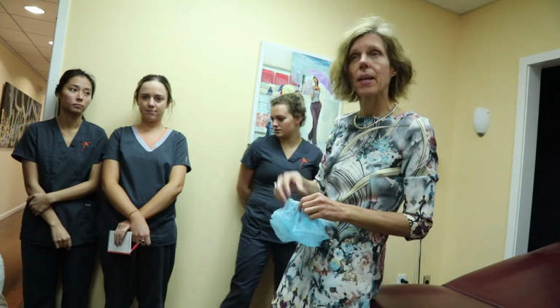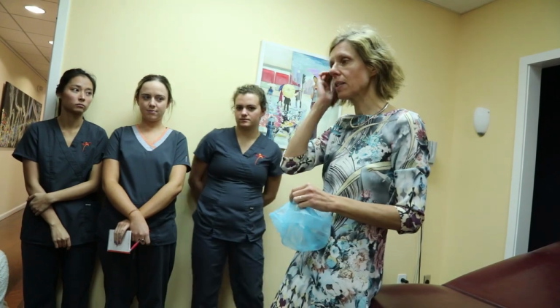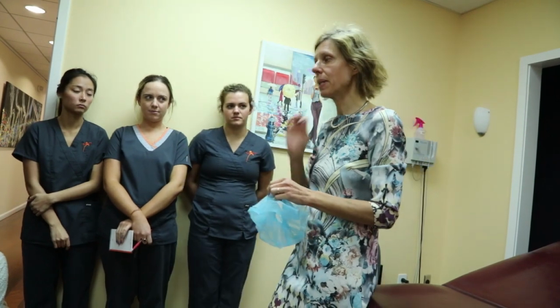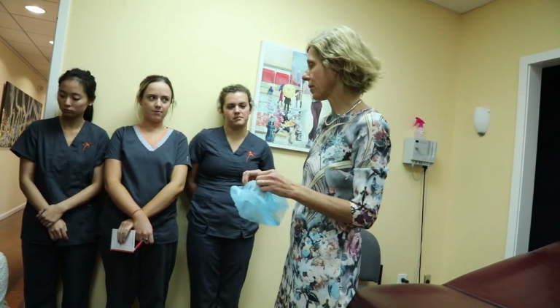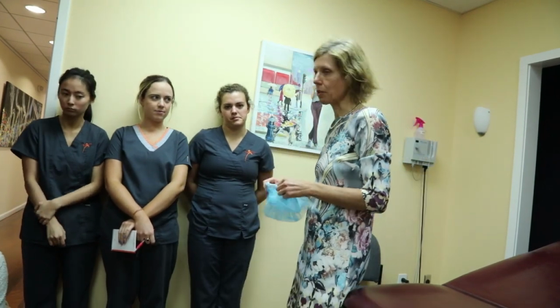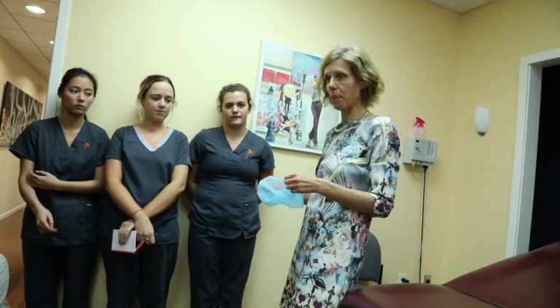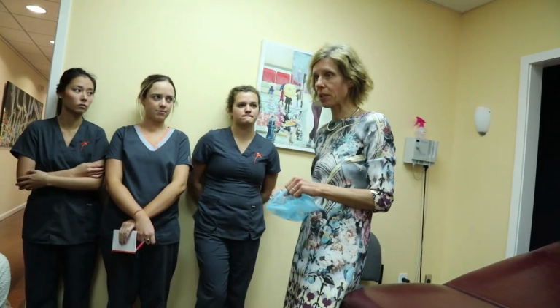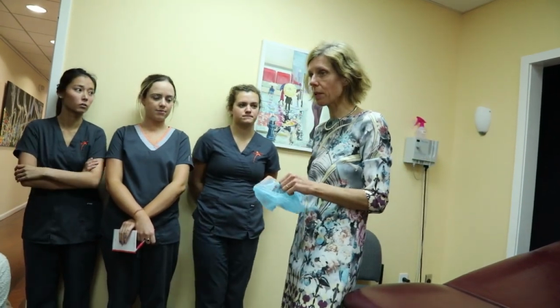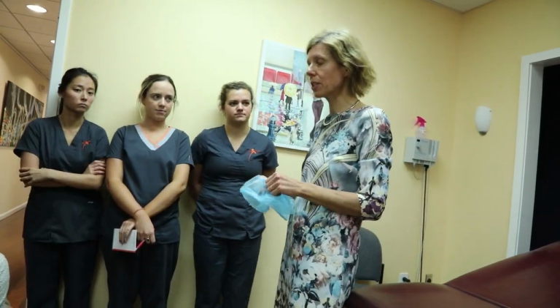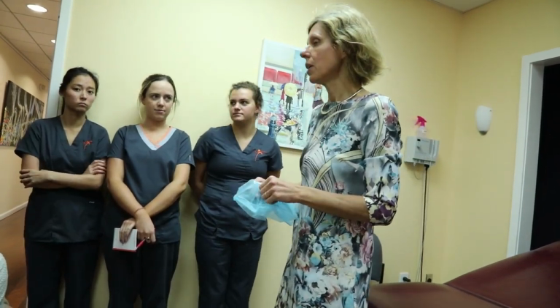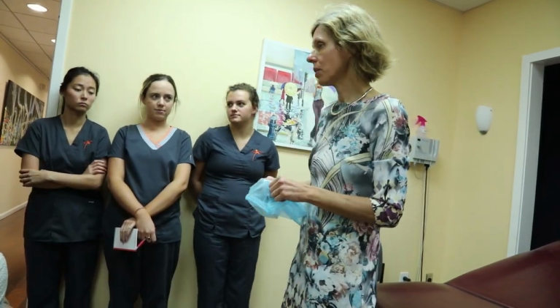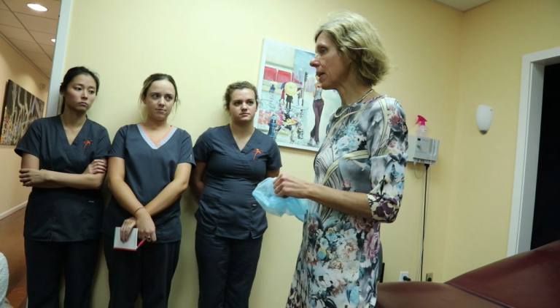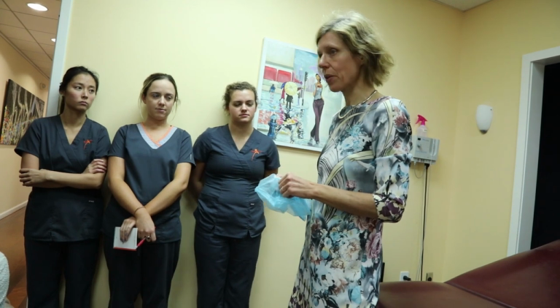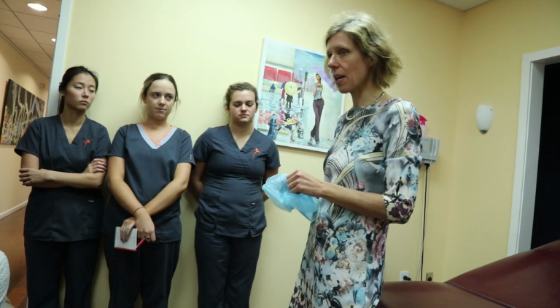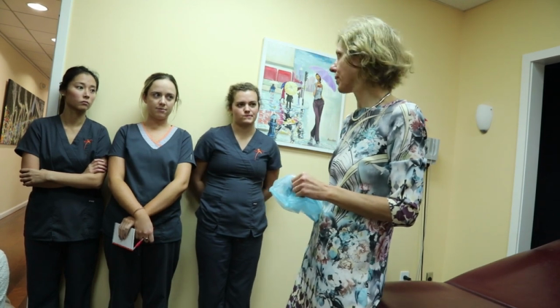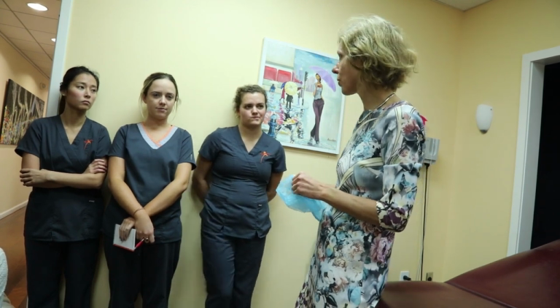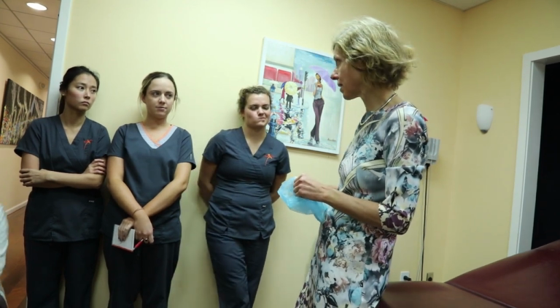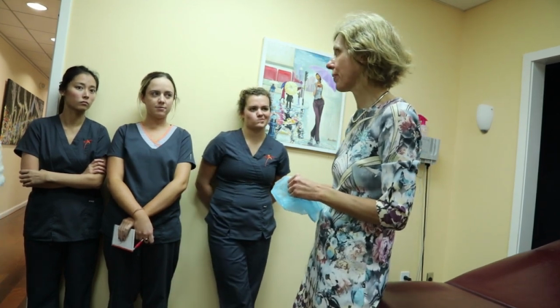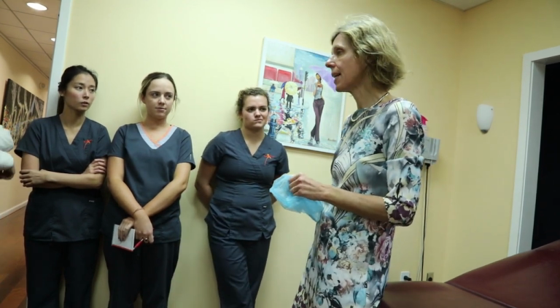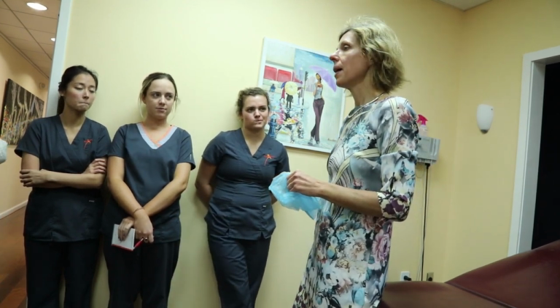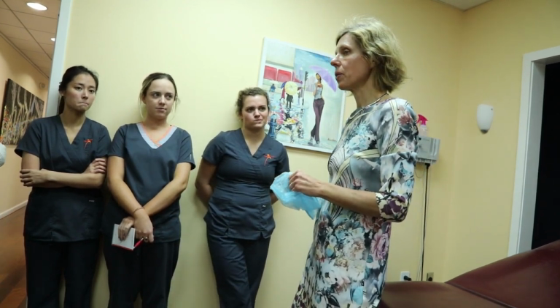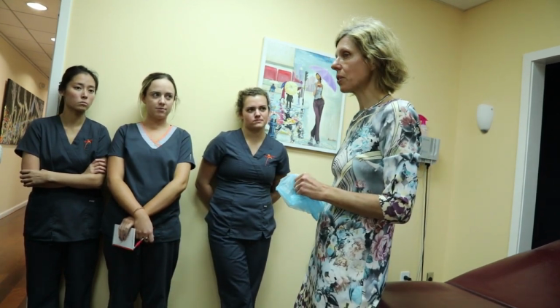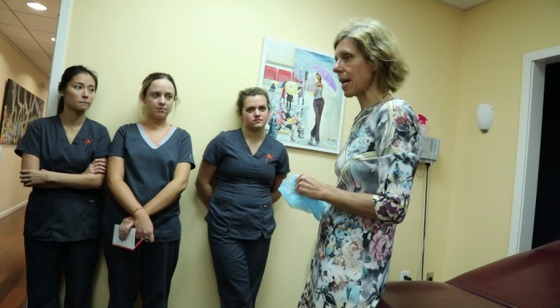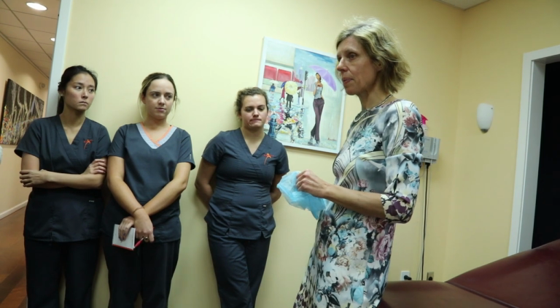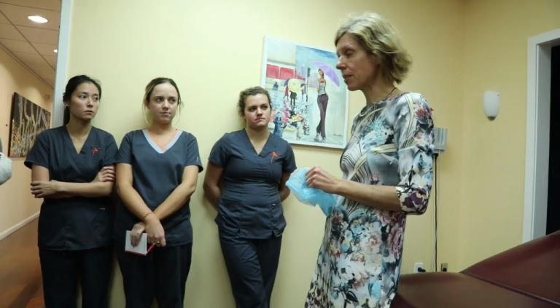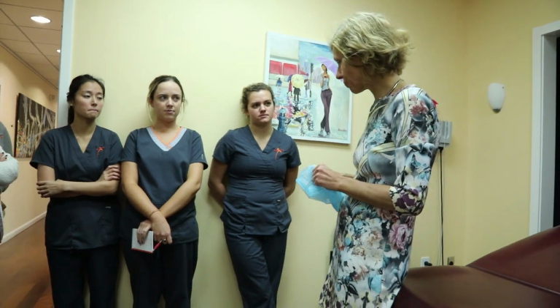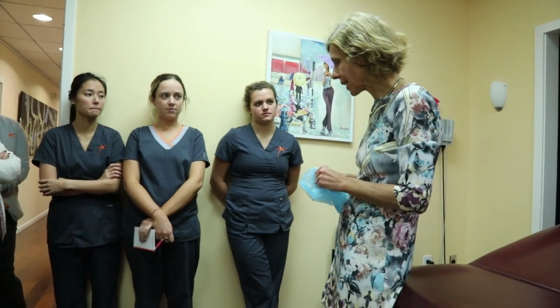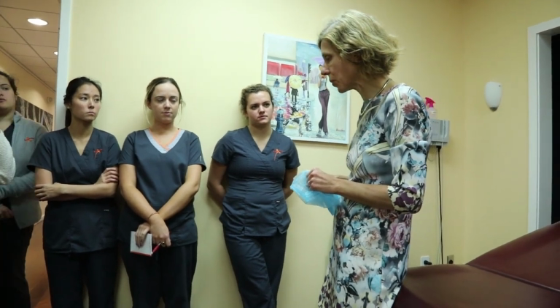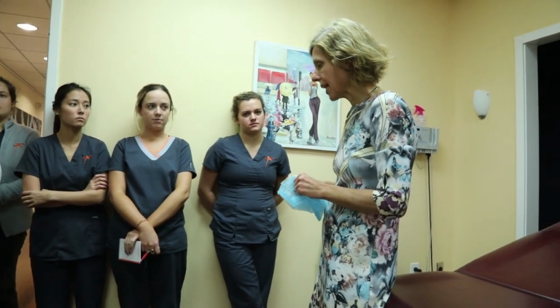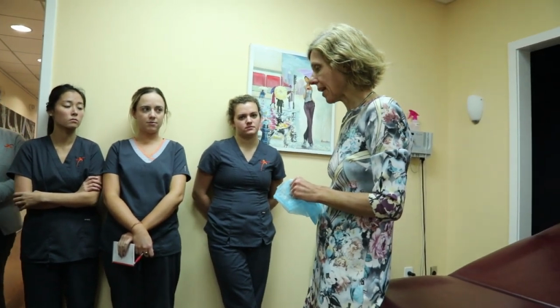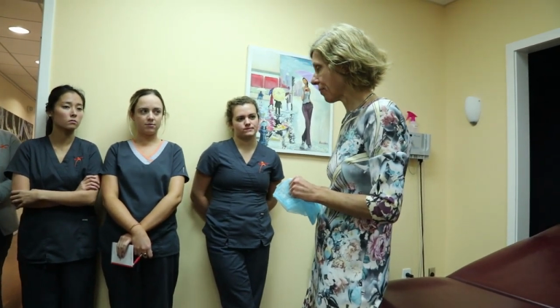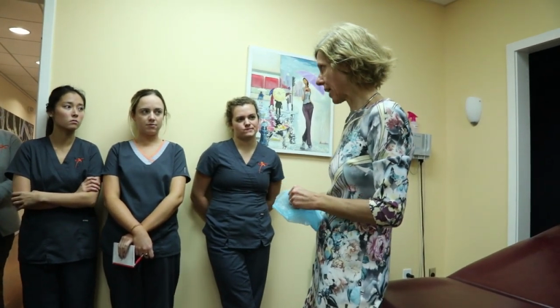Talking today about PDT treatment and how to do it properly. When you greet your patient, if it is PDT for the face, you're first going to be asking the patient to have some photos taken.